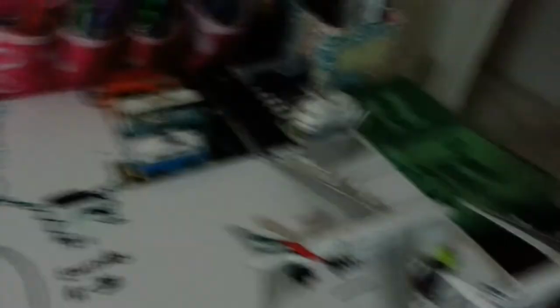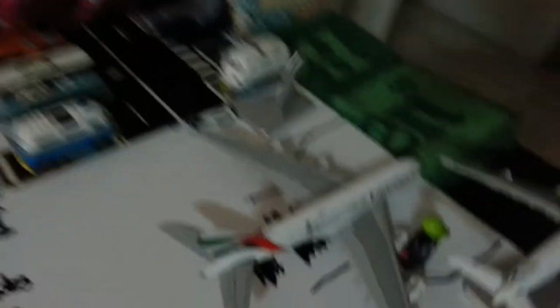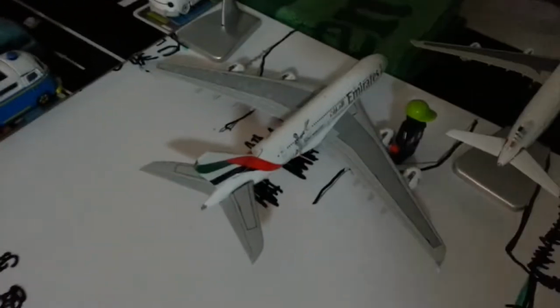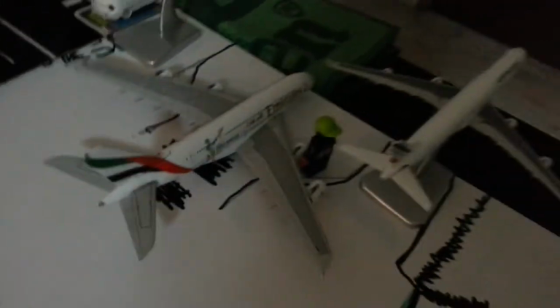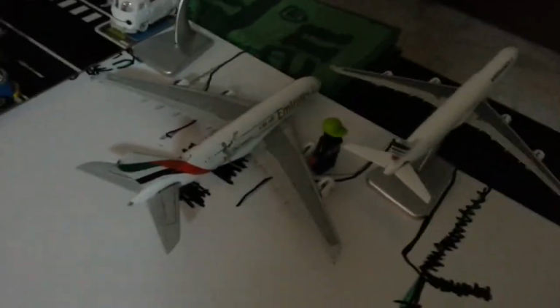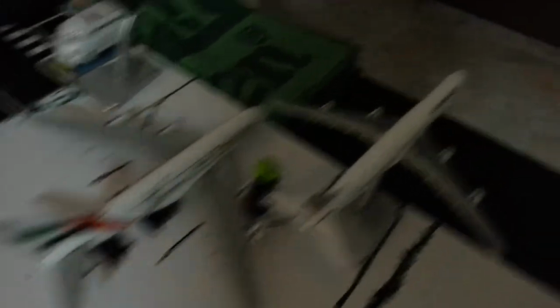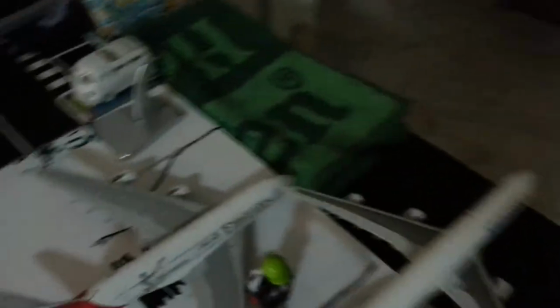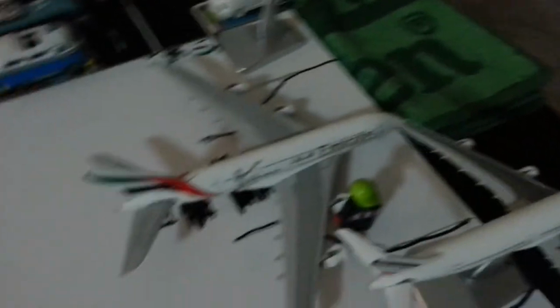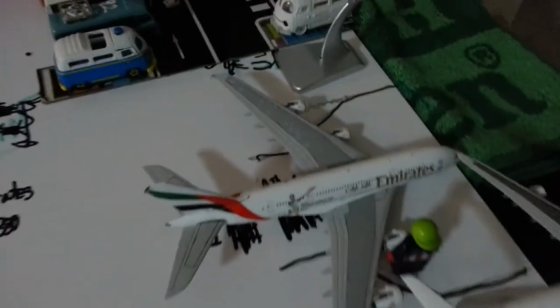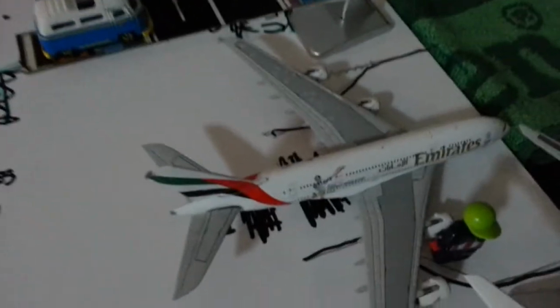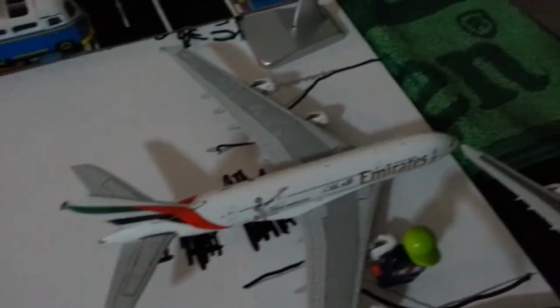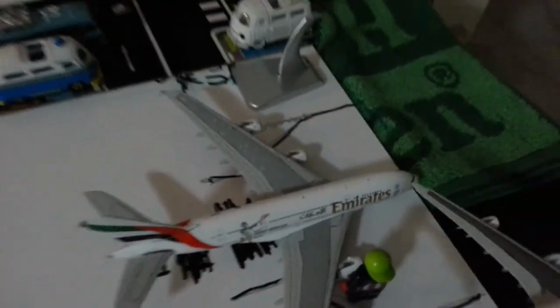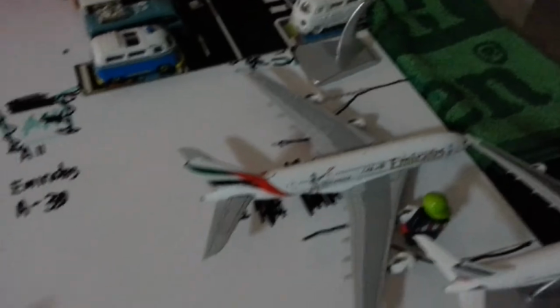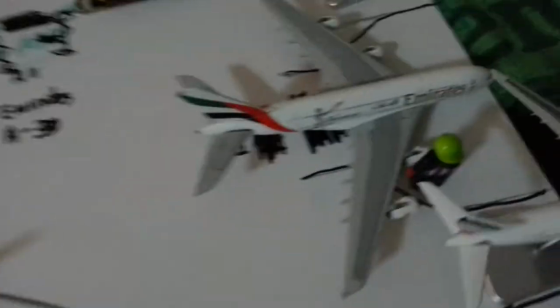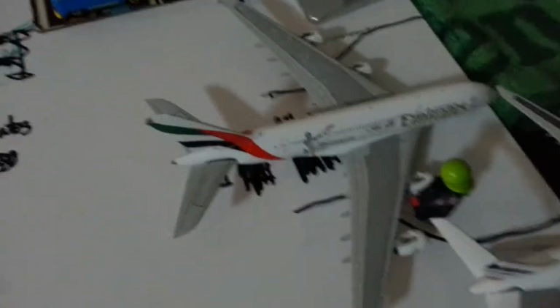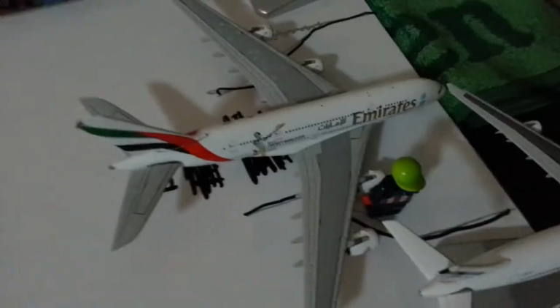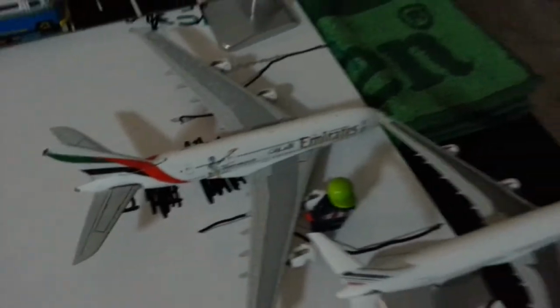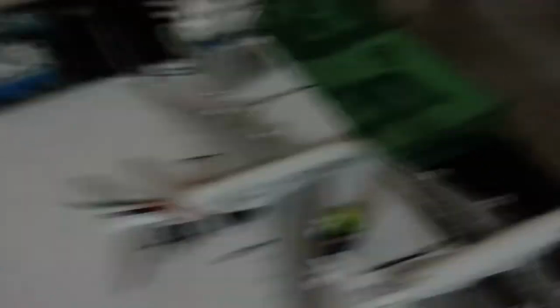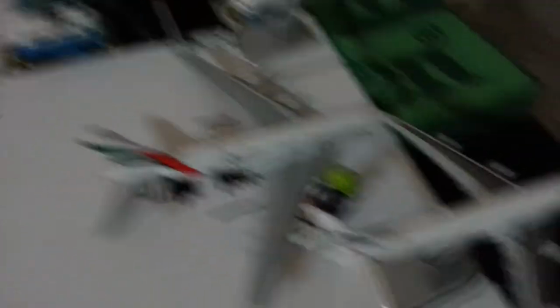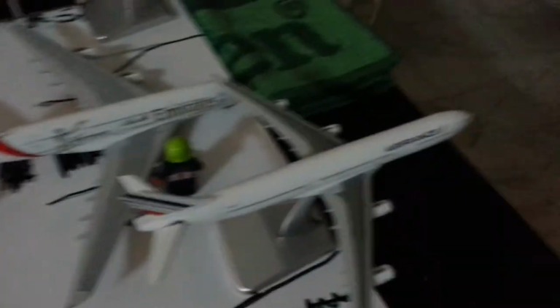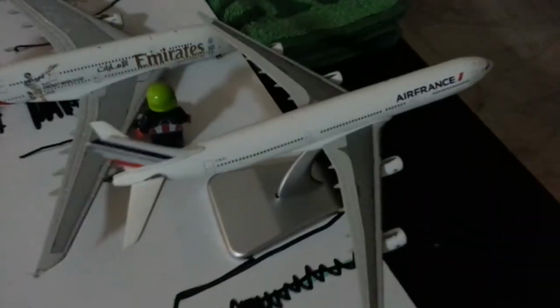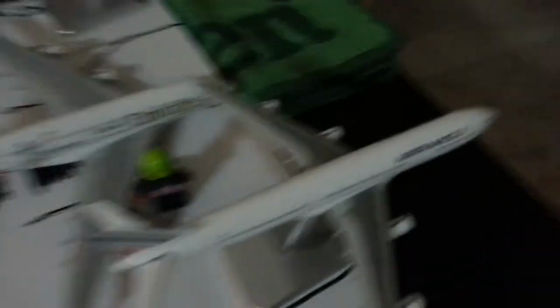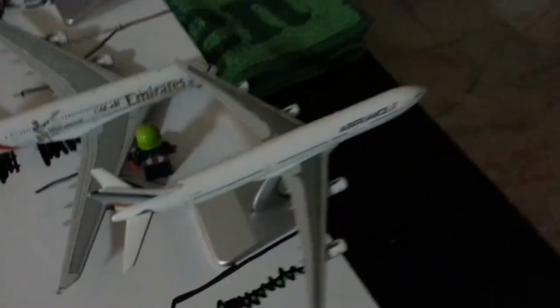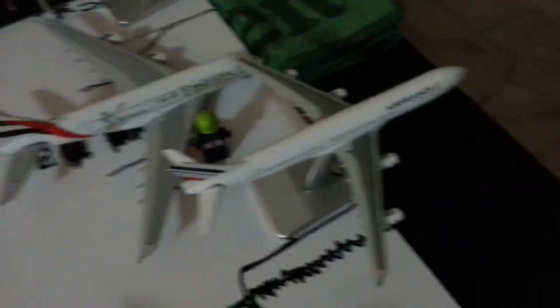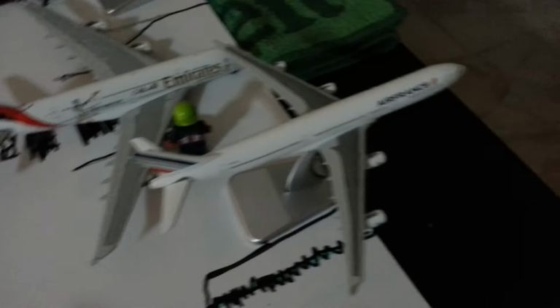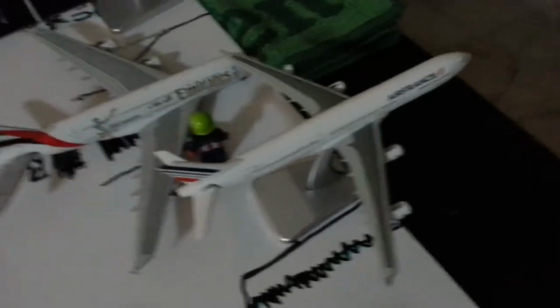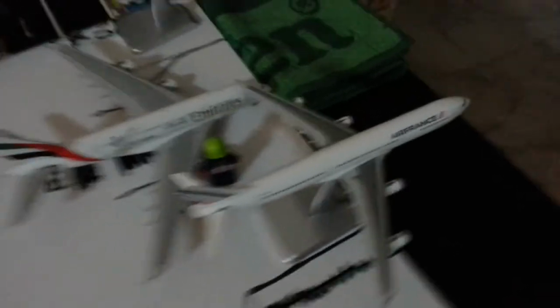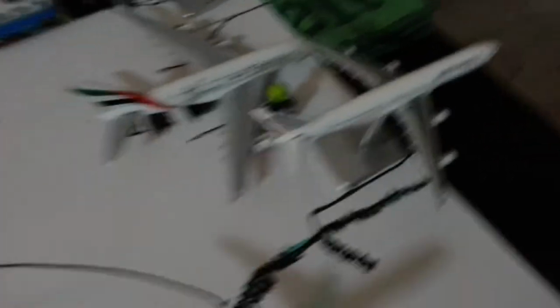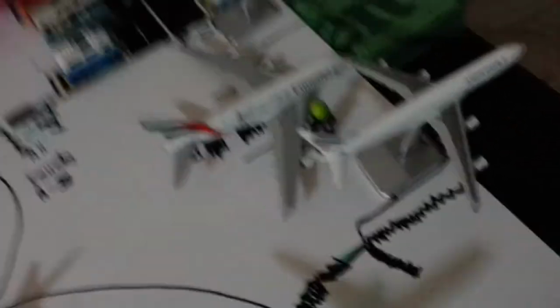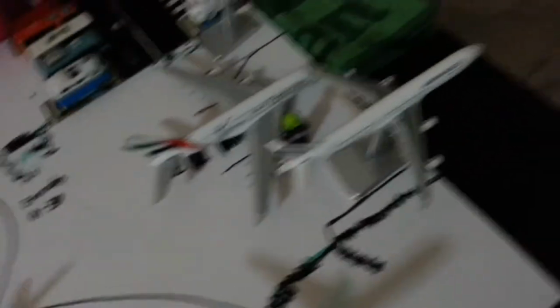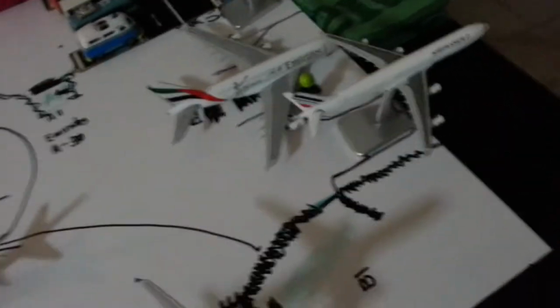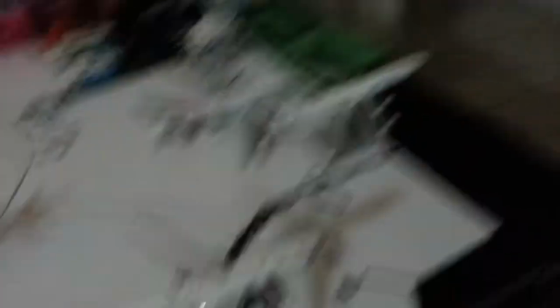We have an Emirates A380 in the hangar getting service for its number 3 engine — there was an engine problem while it was taking off to Dubai. The Air France A340 just left a few hours ago.